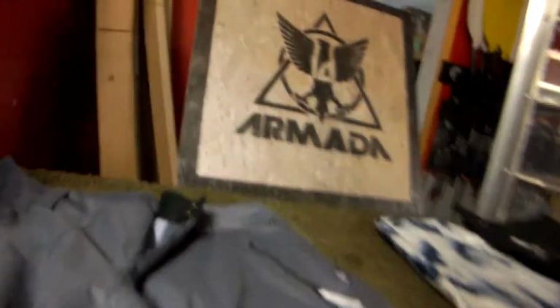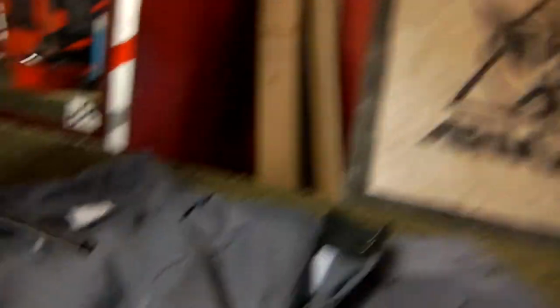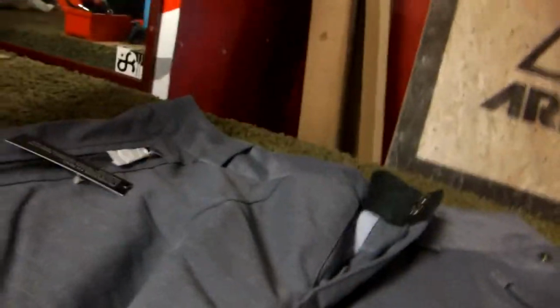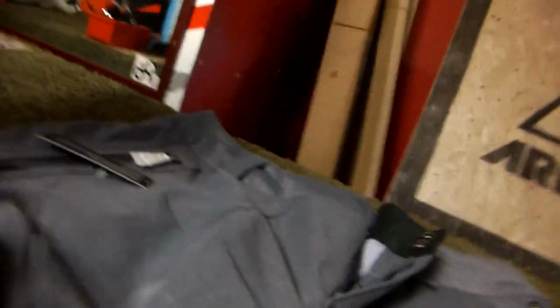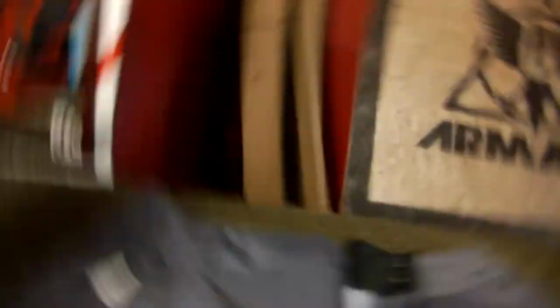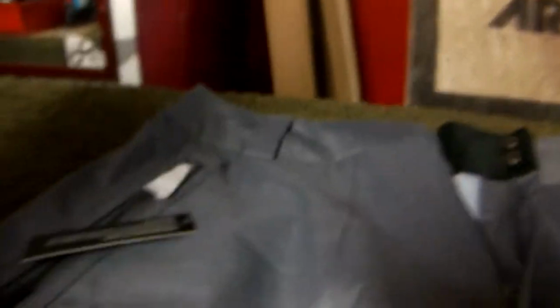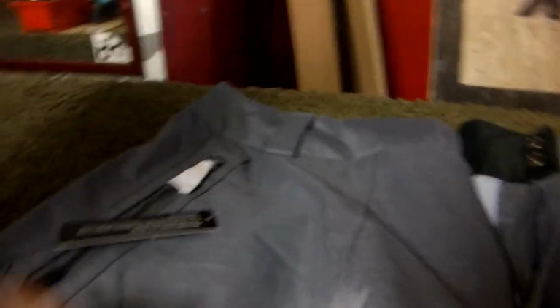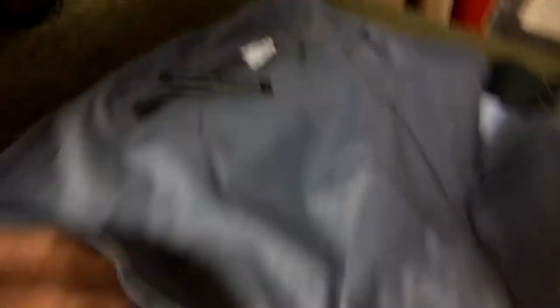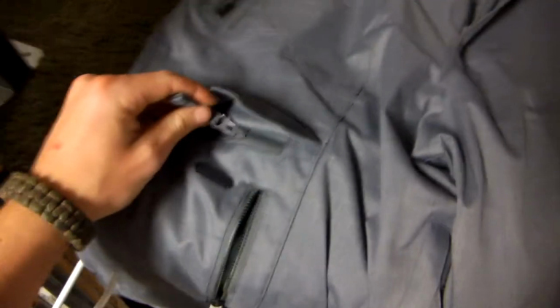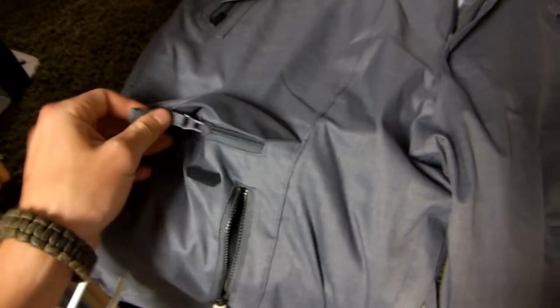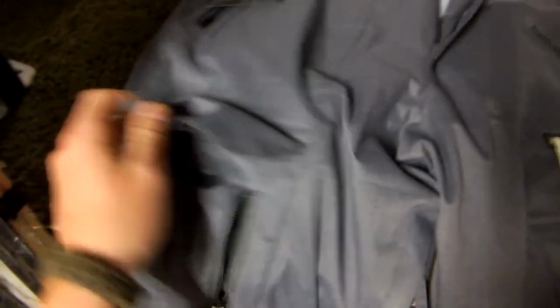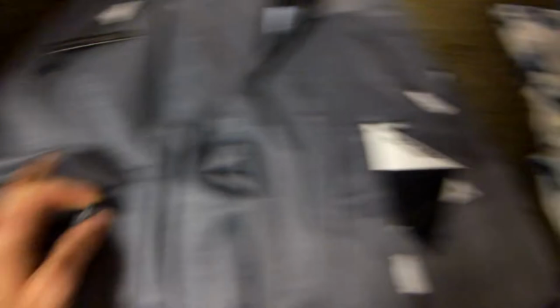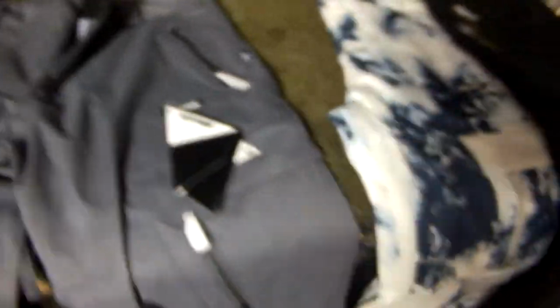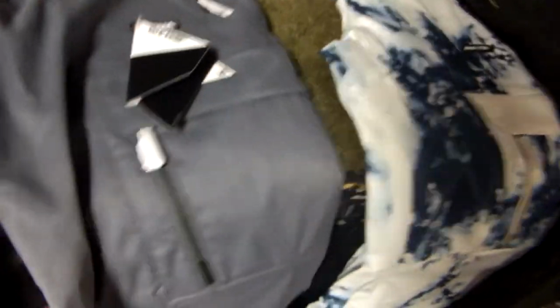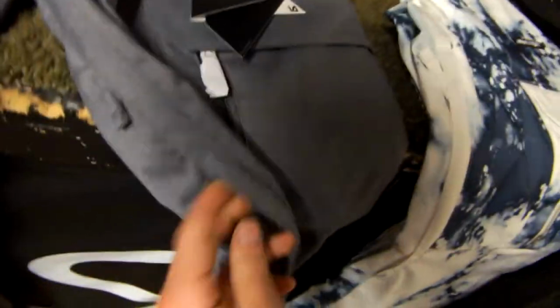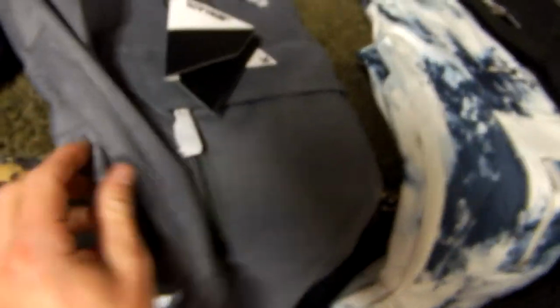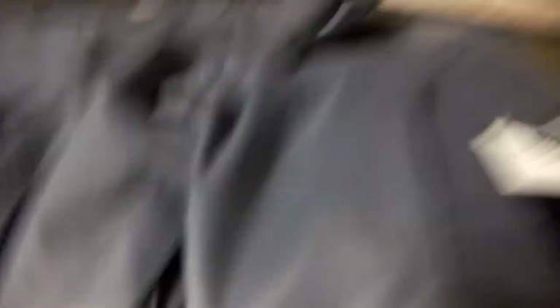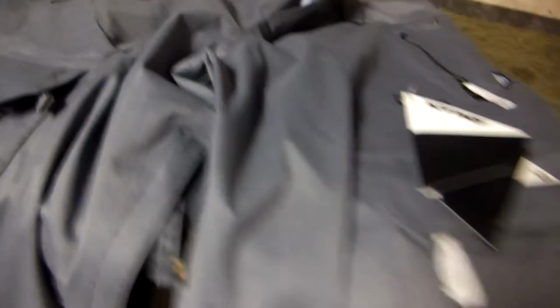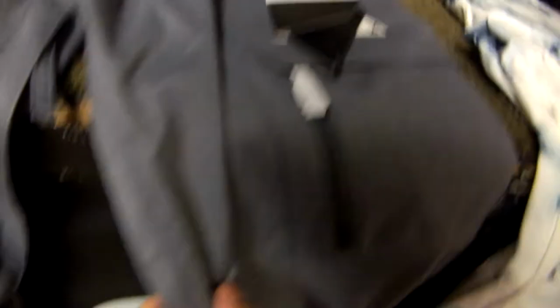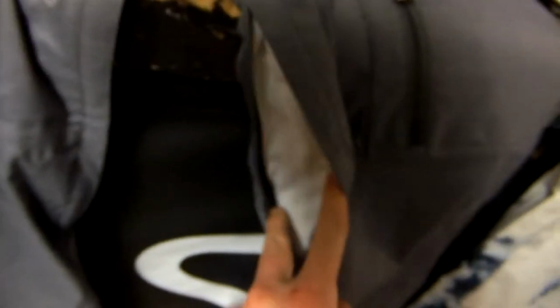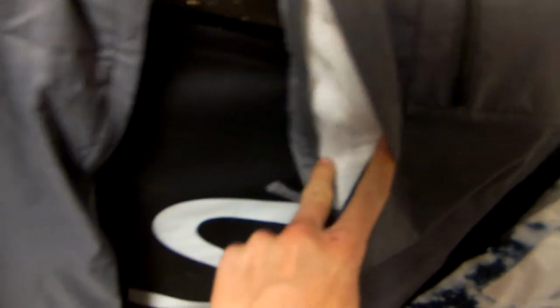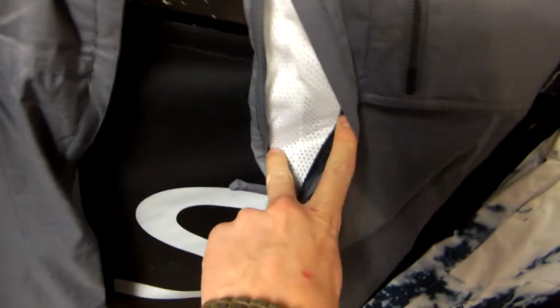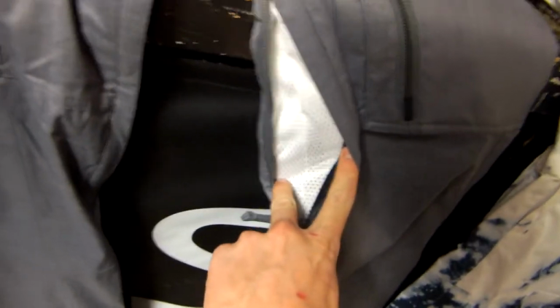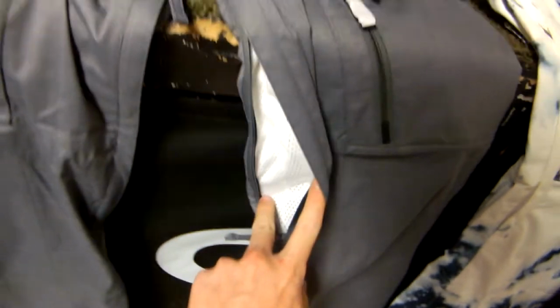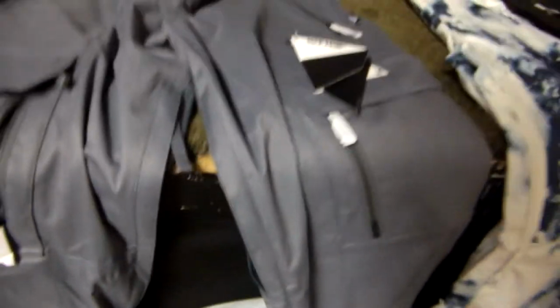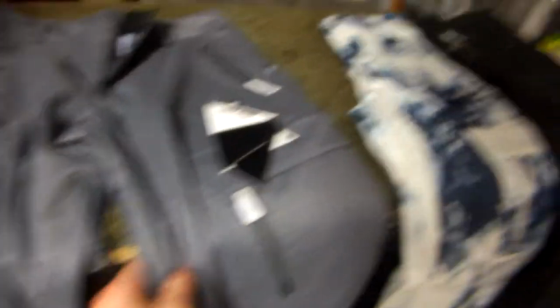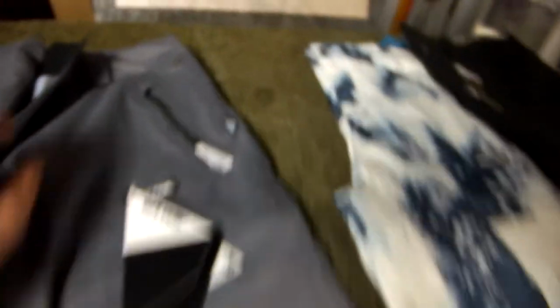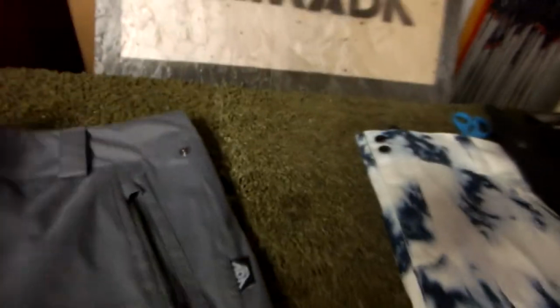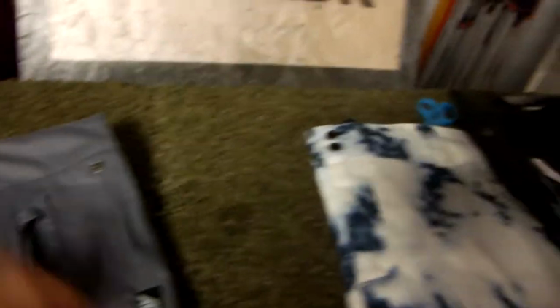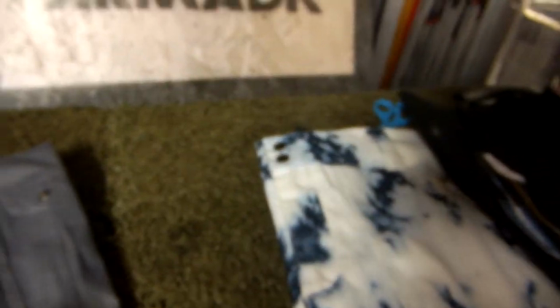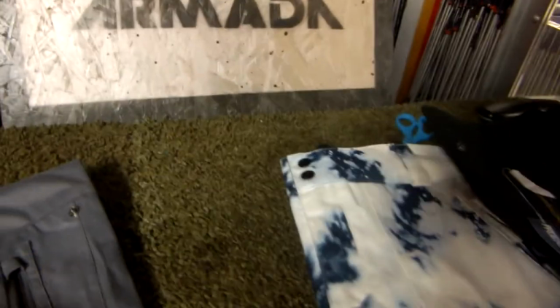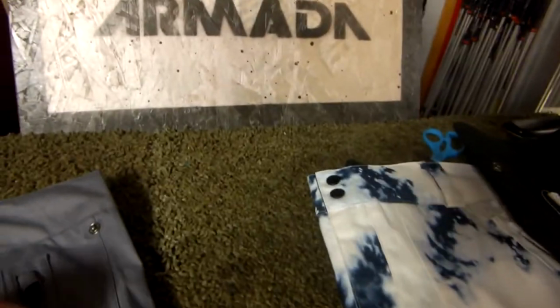Has the big cargo pocket right here with water repellent zippers and a no snag thigh vent. Super comfortable, very flashy.